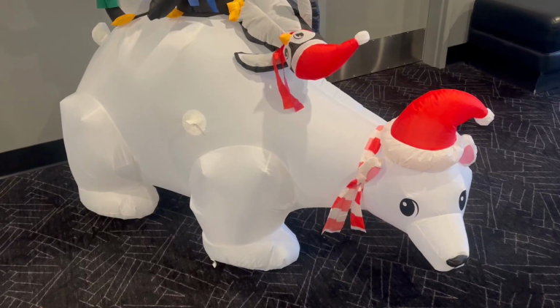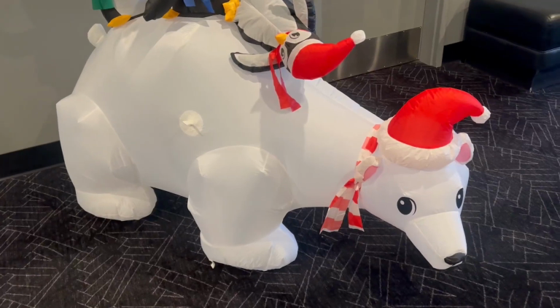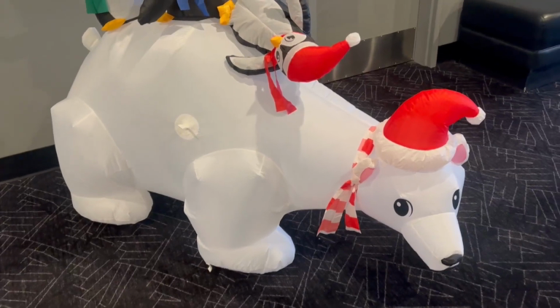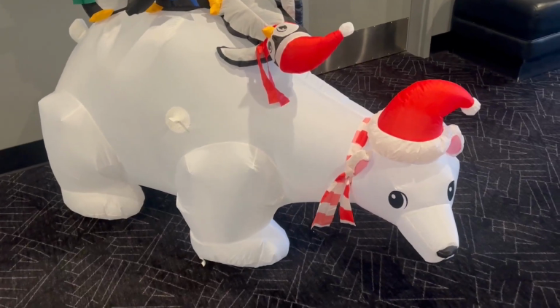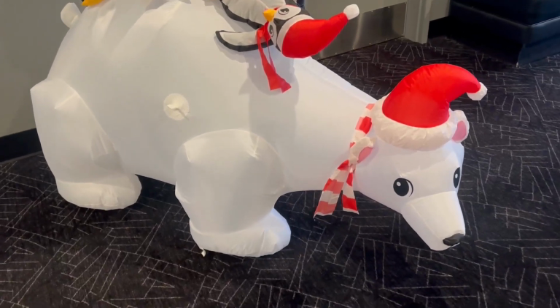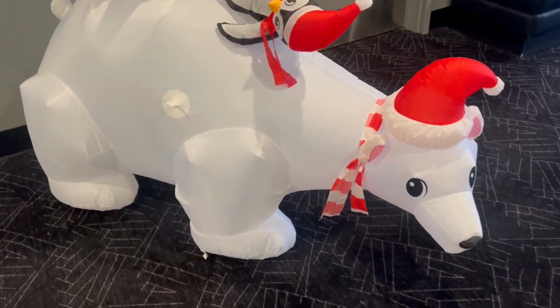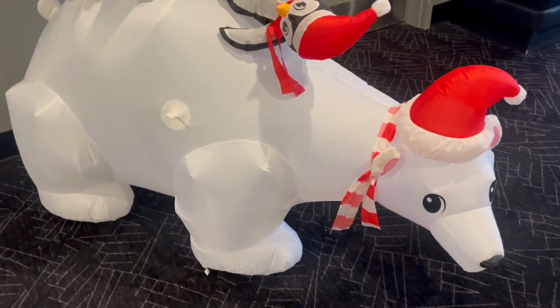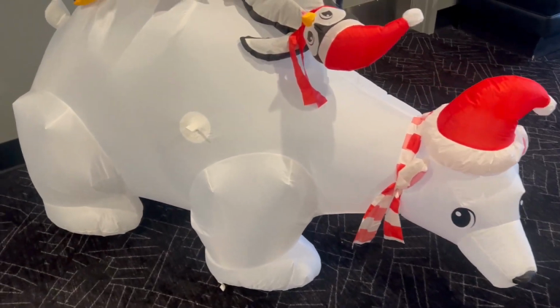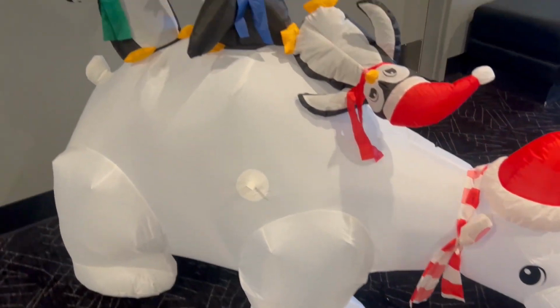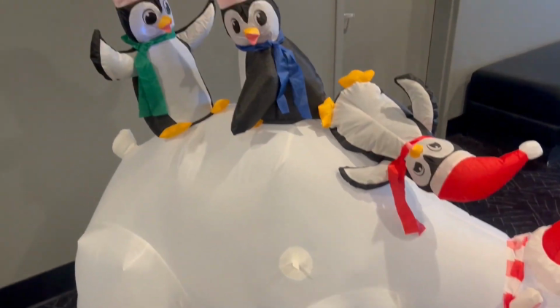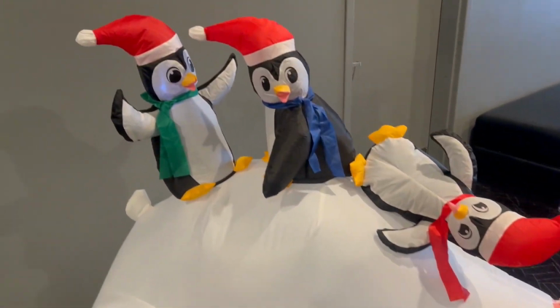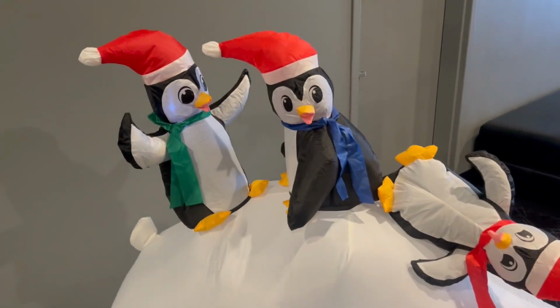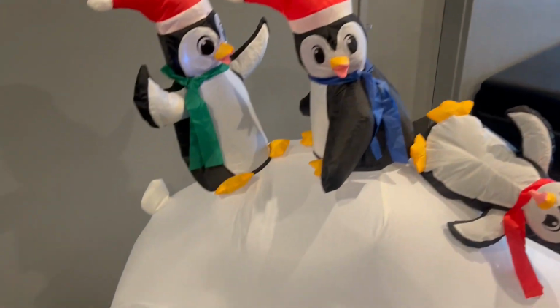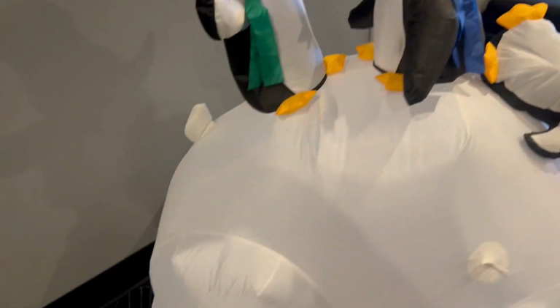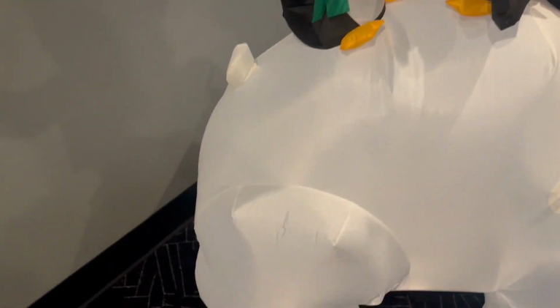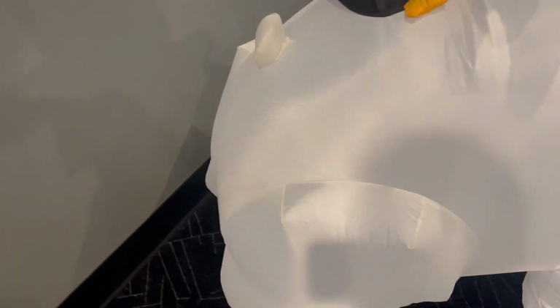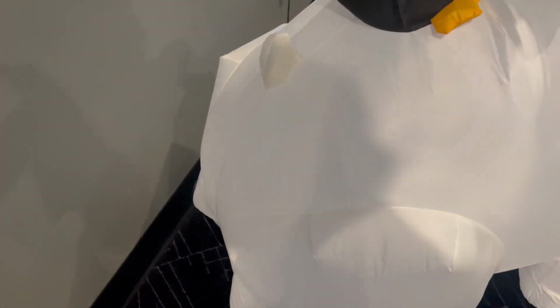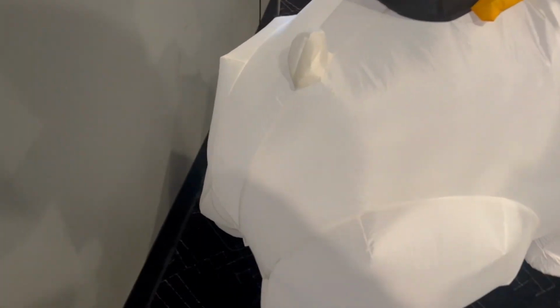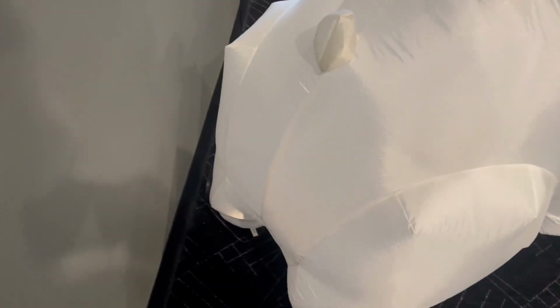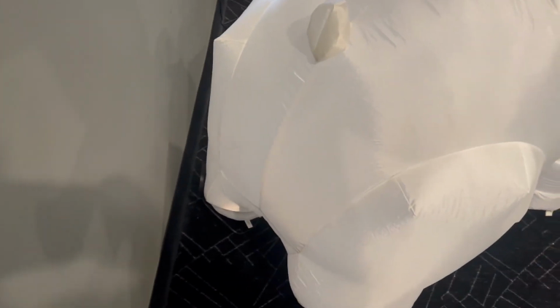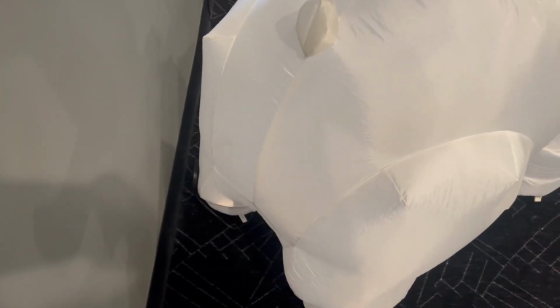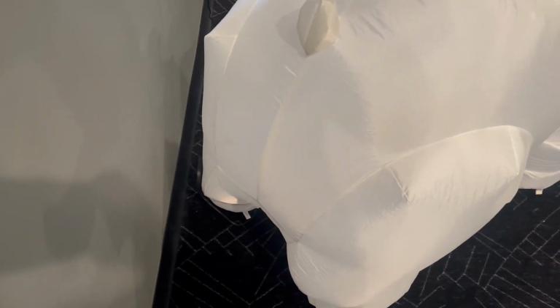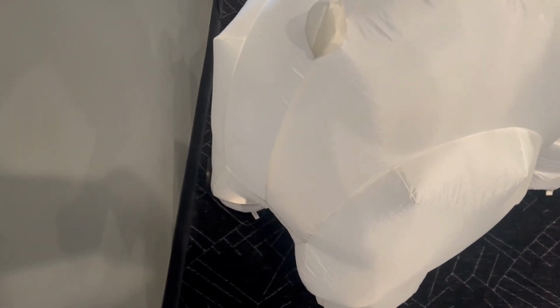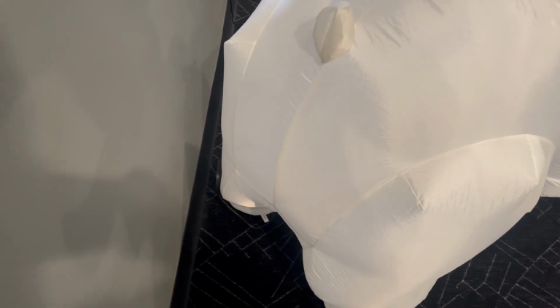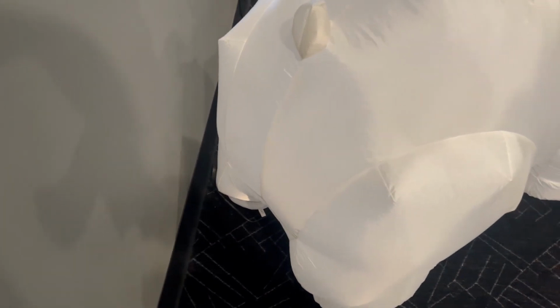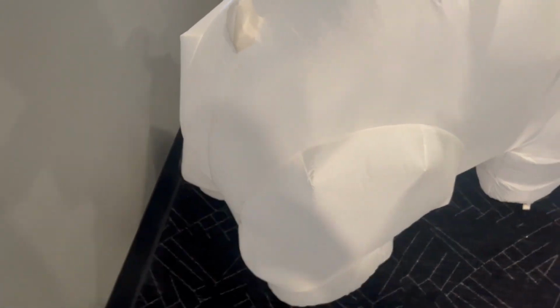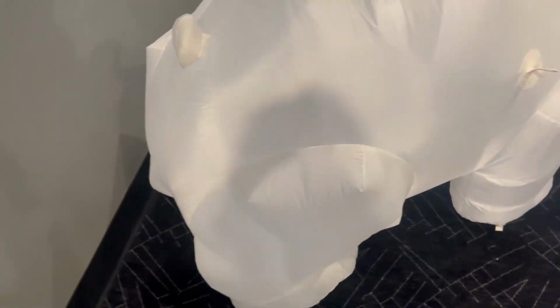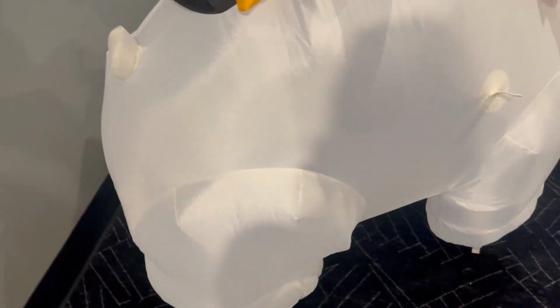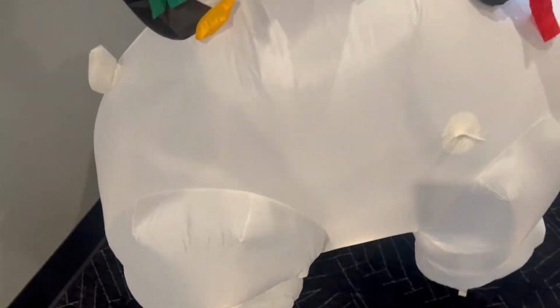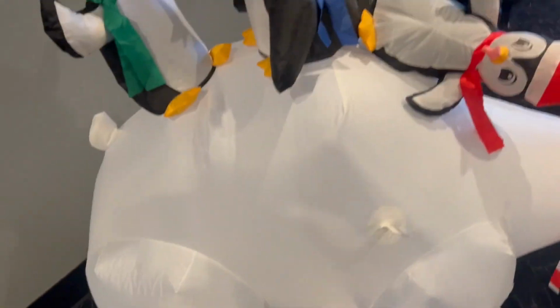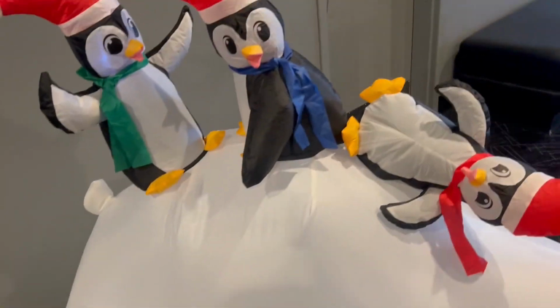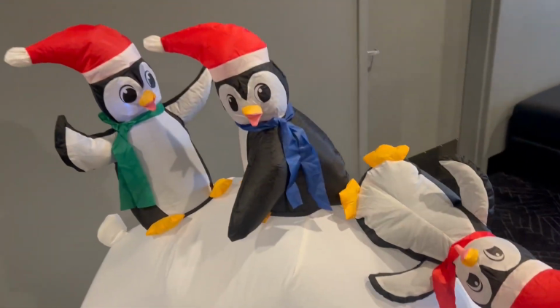Got this polar bear right here, just wanted to show you guys the setup of what it actually looks like. It has three penguins on top and a built-in blower, which is super nice. If you can hear it, it's super quiet.